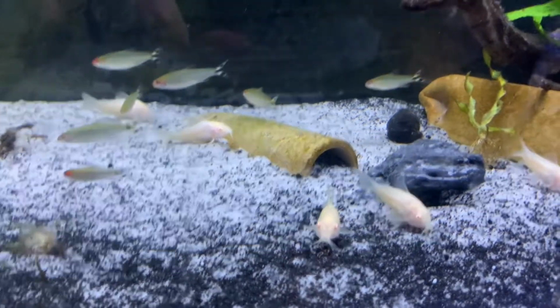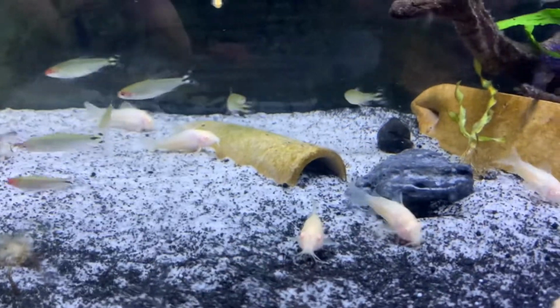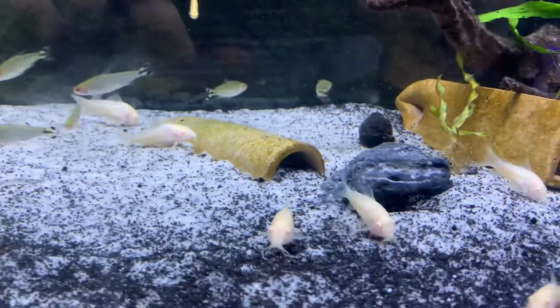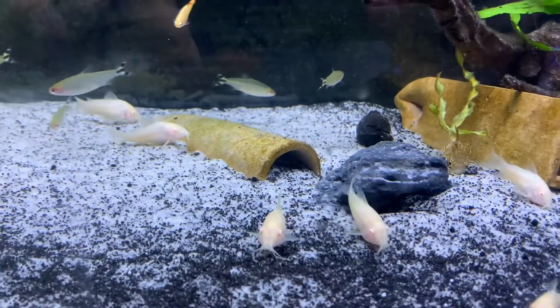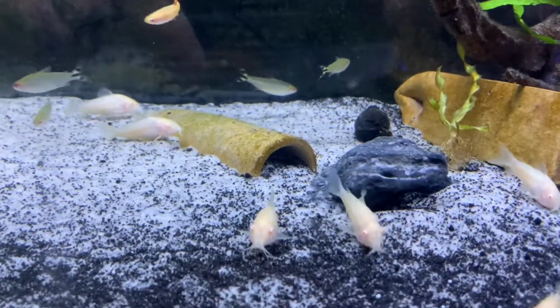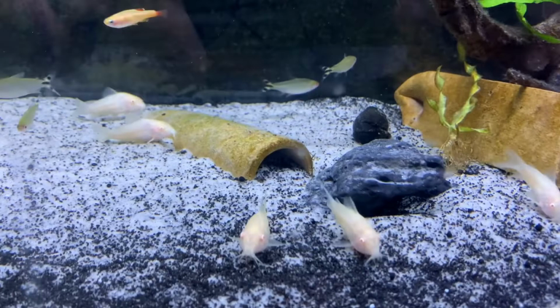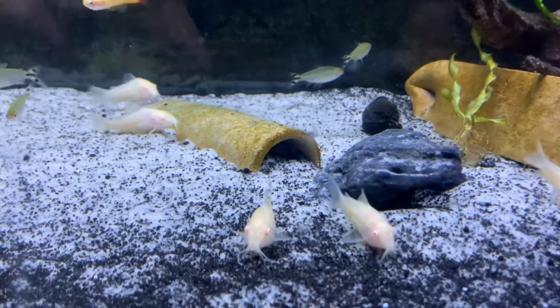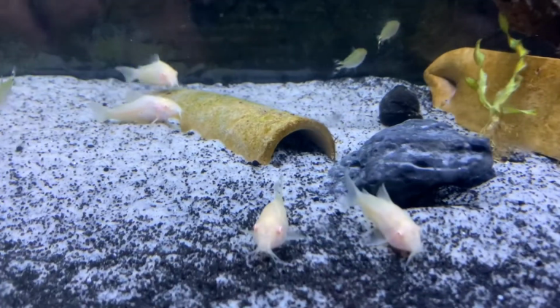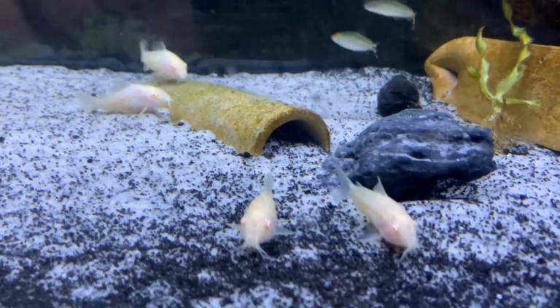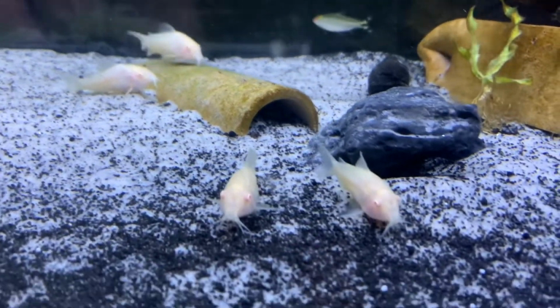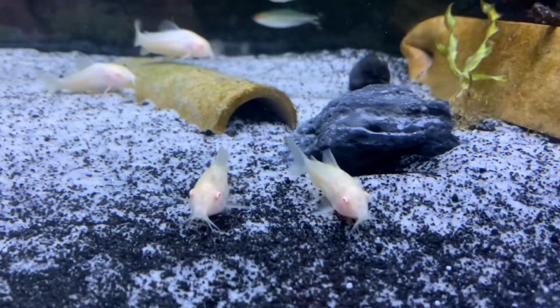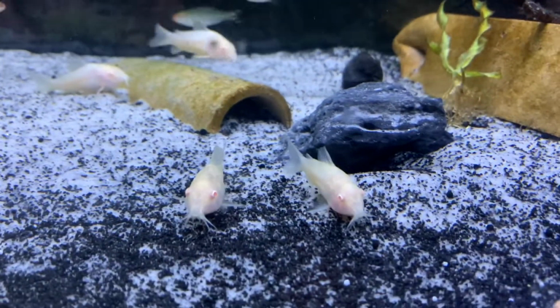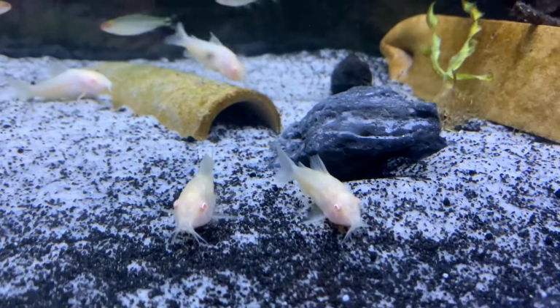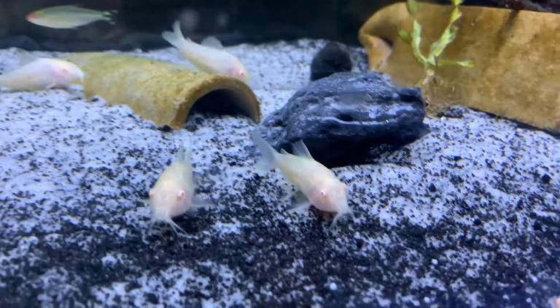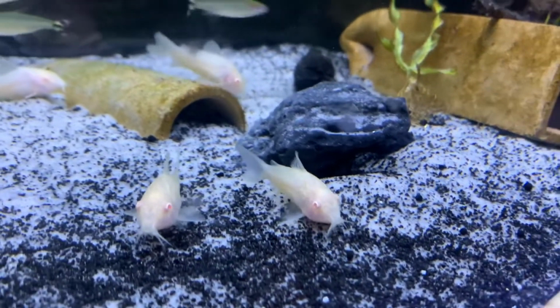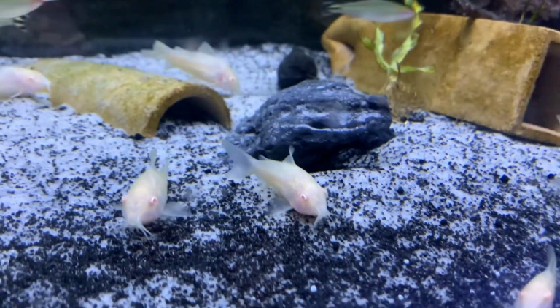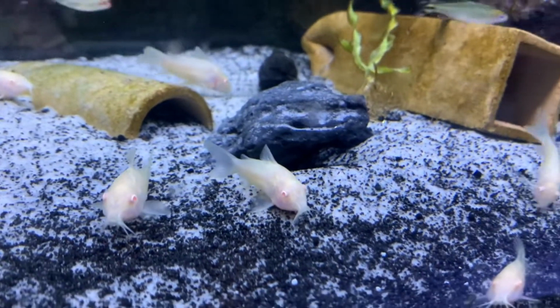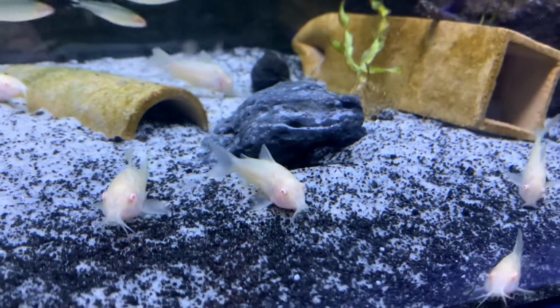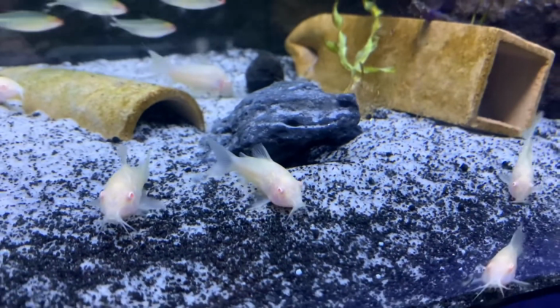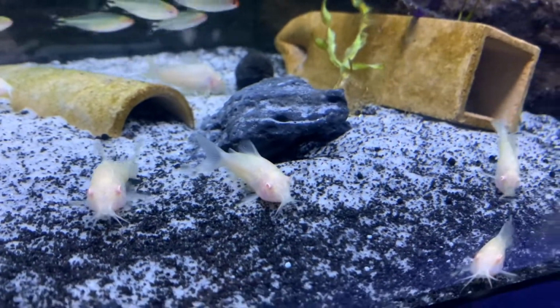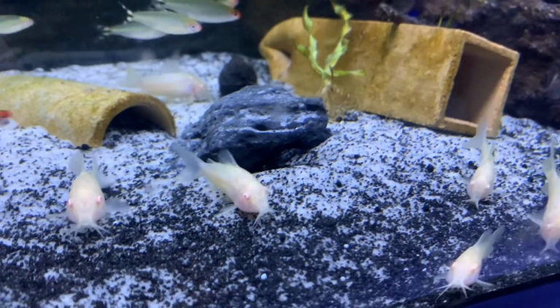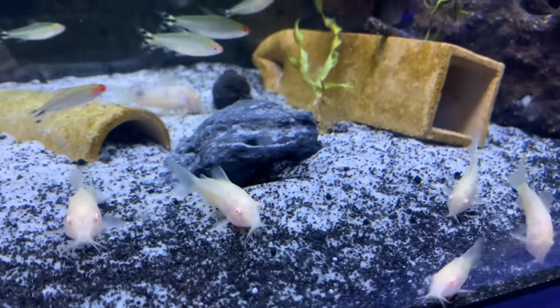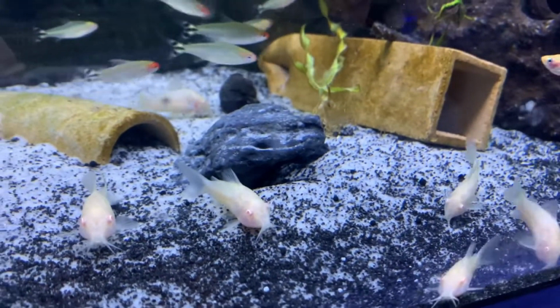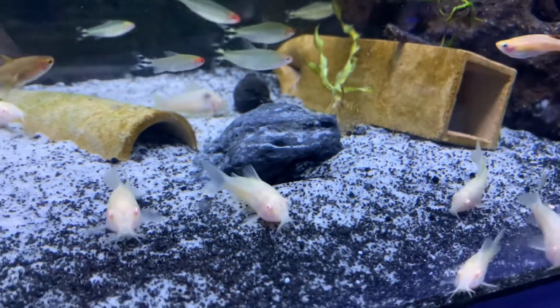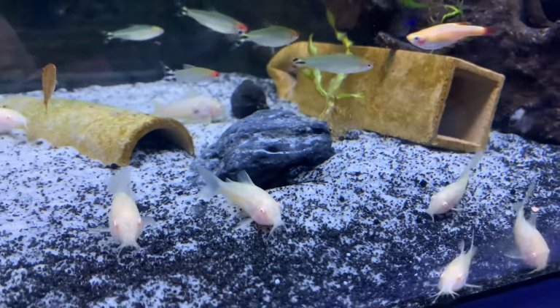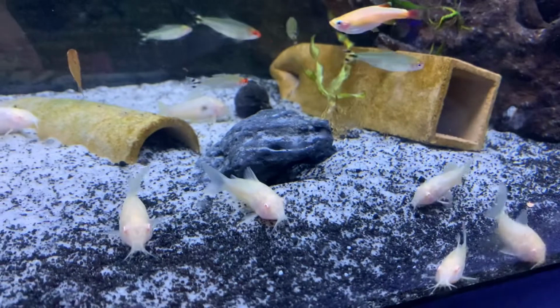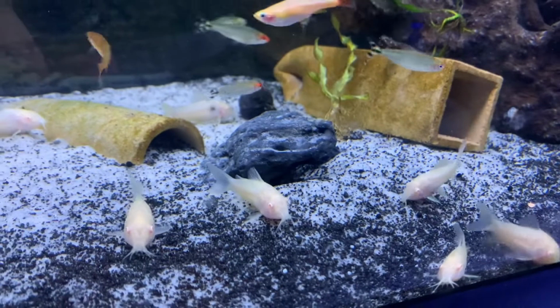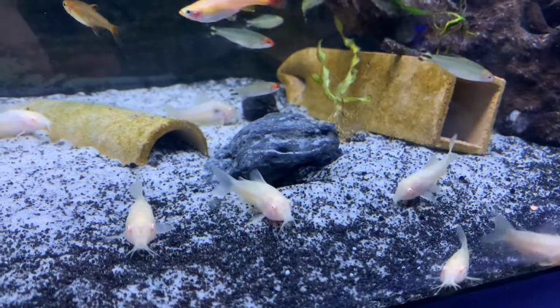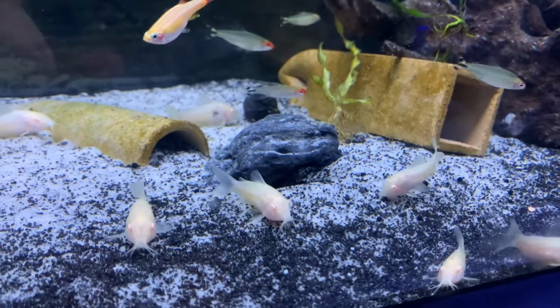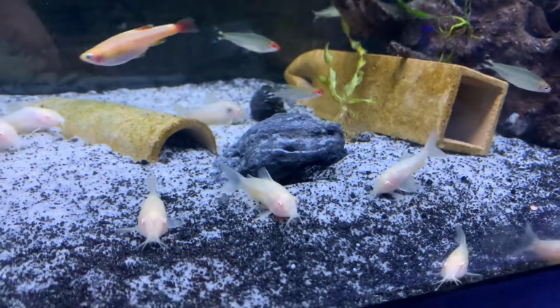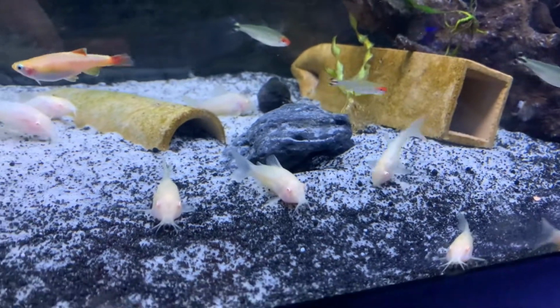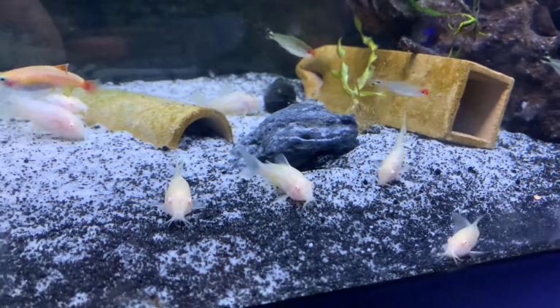These guys are definitely really neat fish as they do have those albino colors and they've got those beautiful pink eyes. Definitely an amazing fish to have in your aquarium.